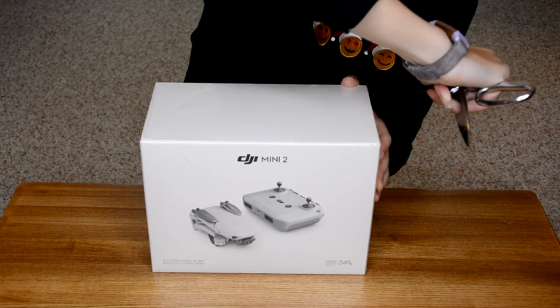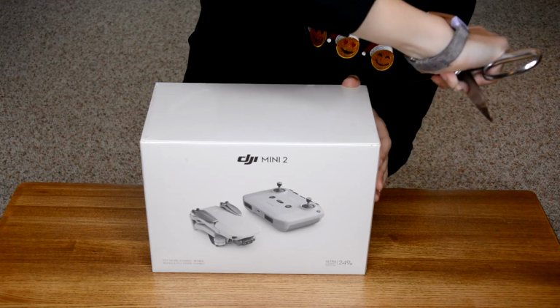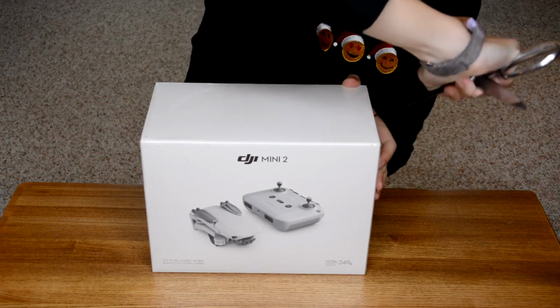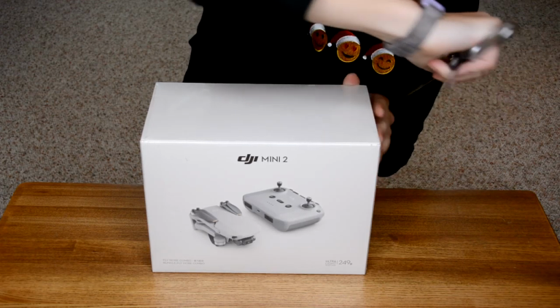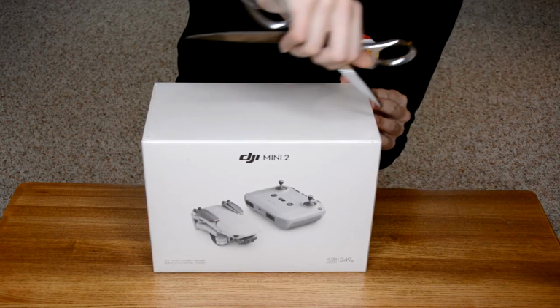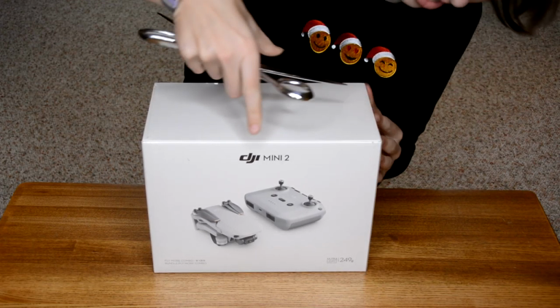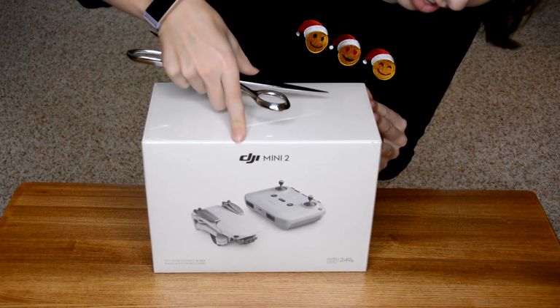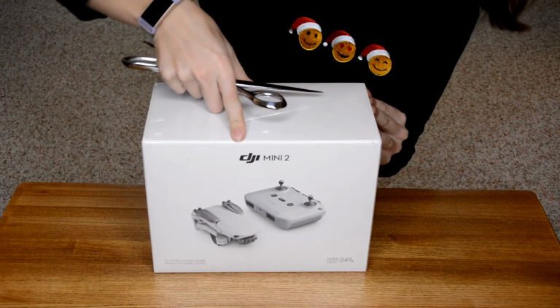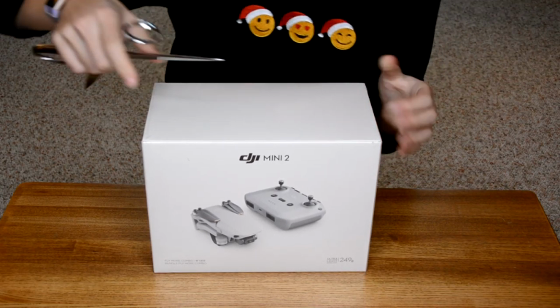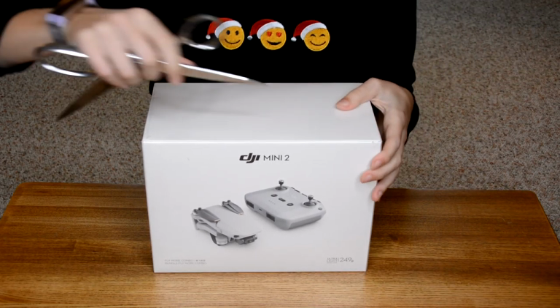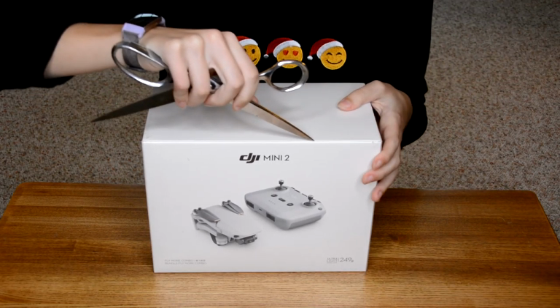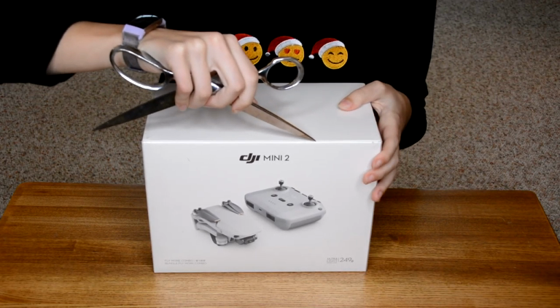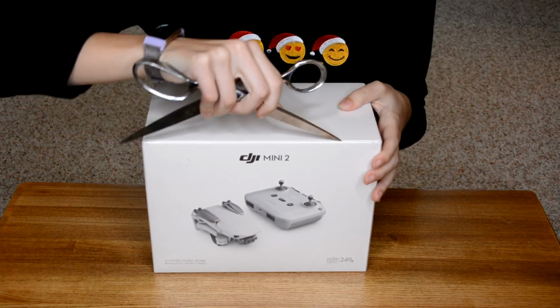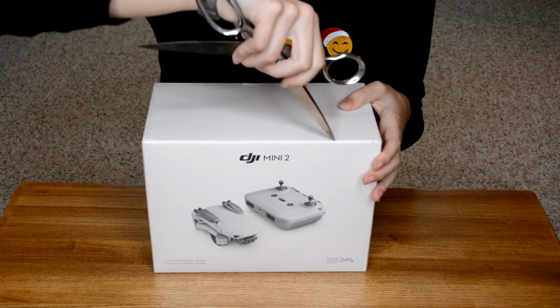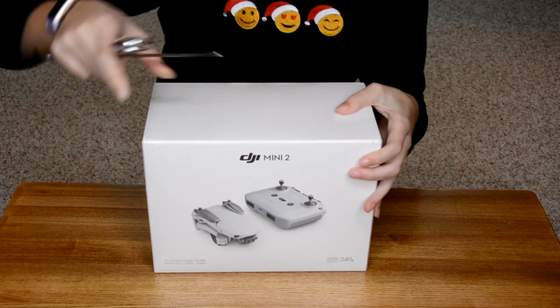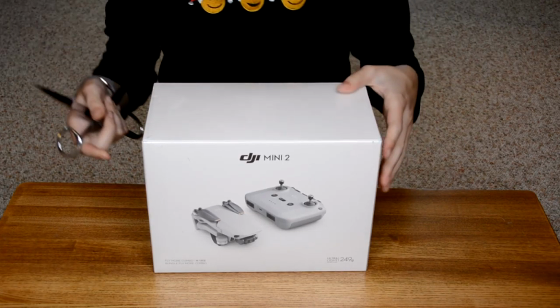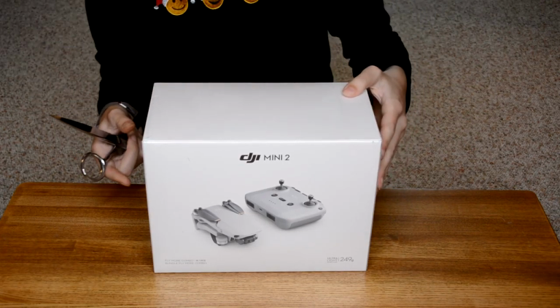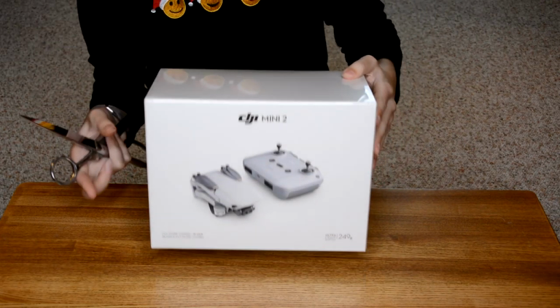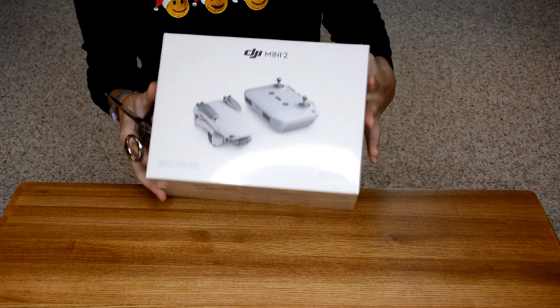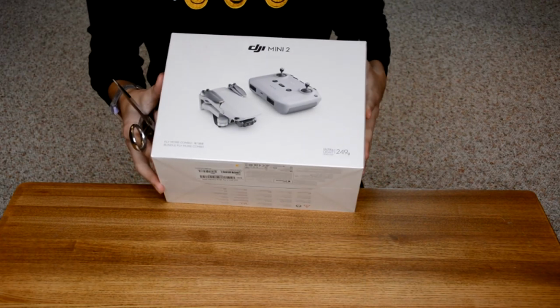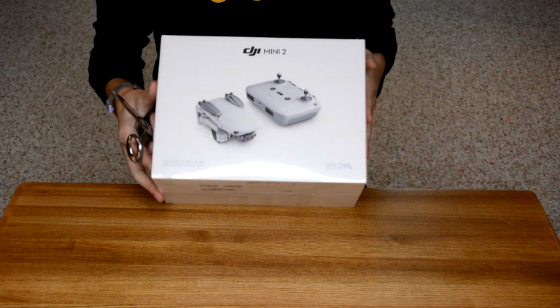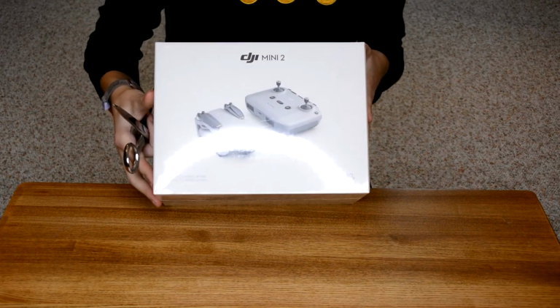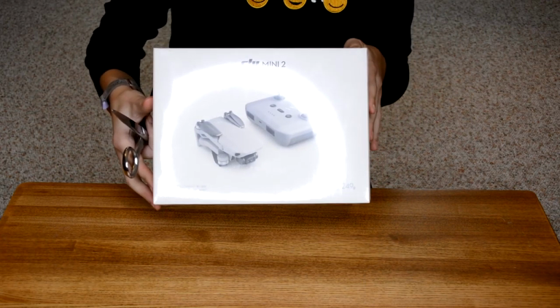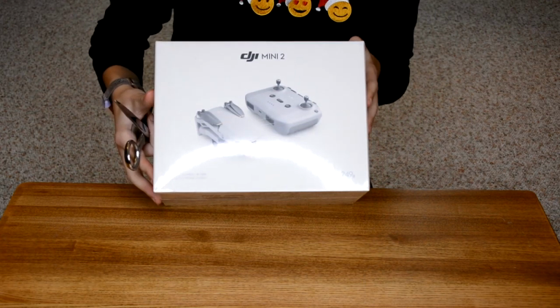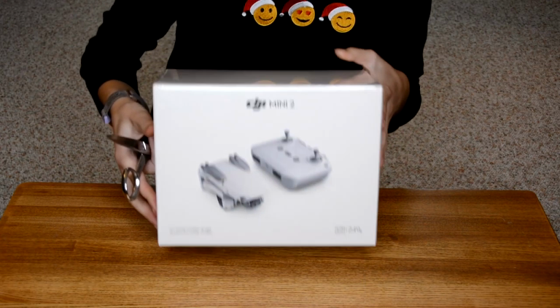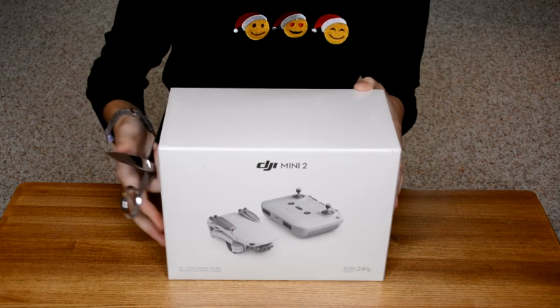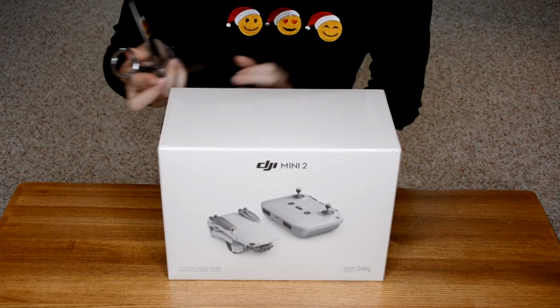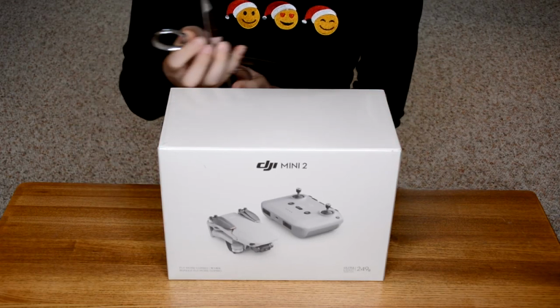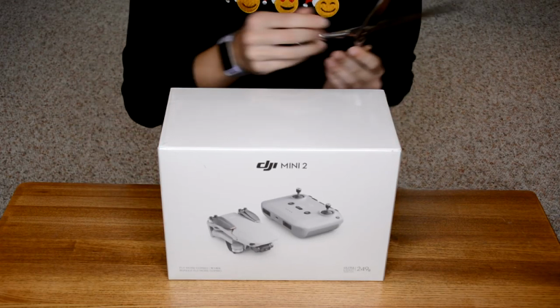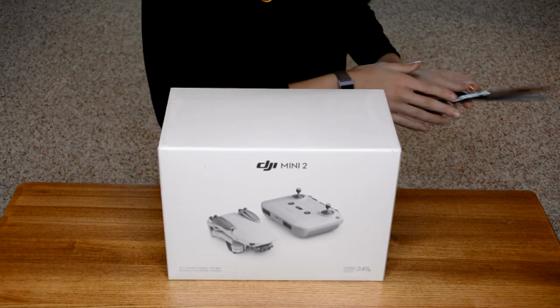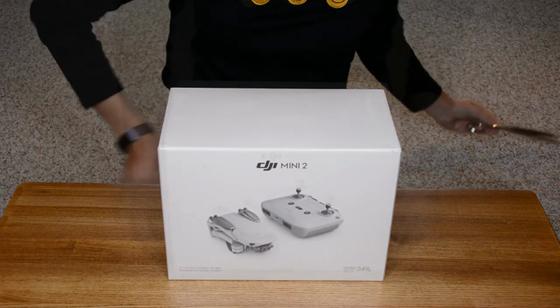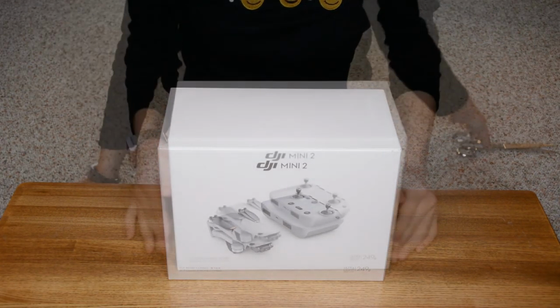Hopefully not break it. I will not be flying it today because the weather is terrible and I do not want to fly it inside. So let me find out how to open this and then I will be back to you guys with my first impression.